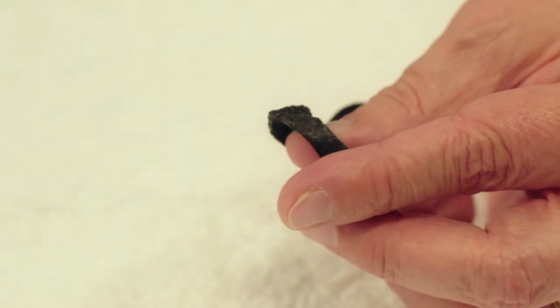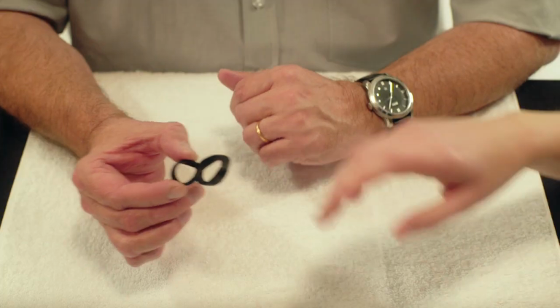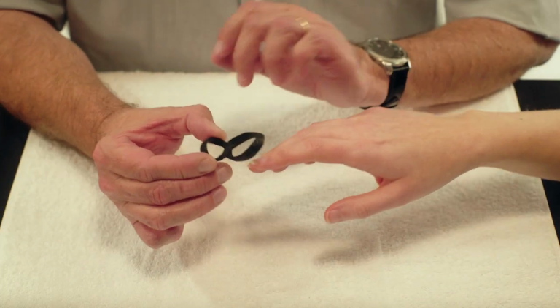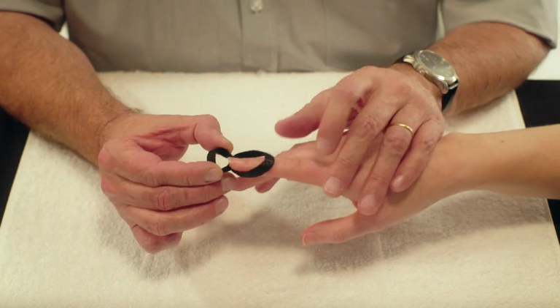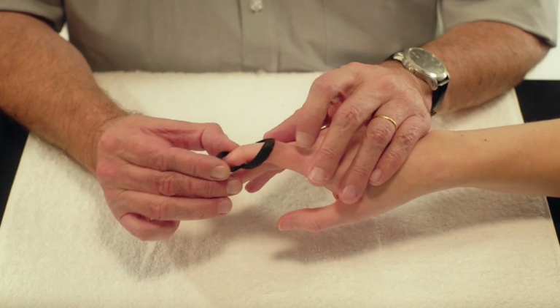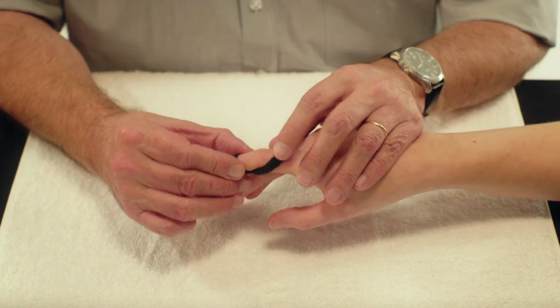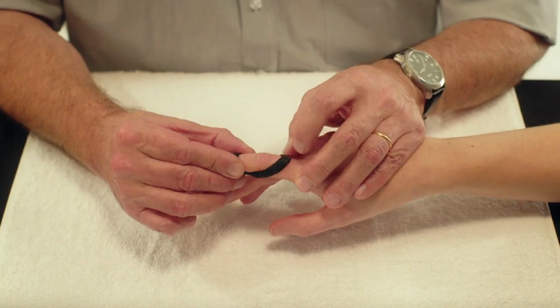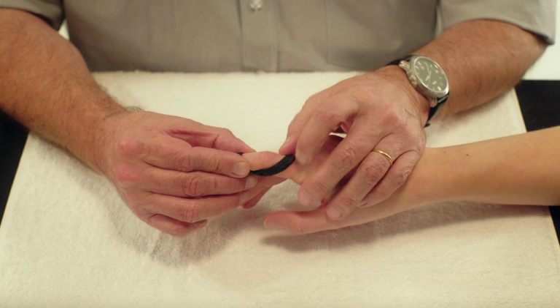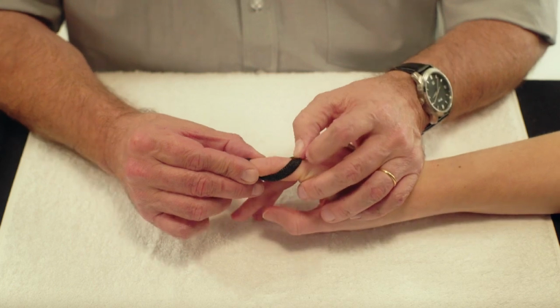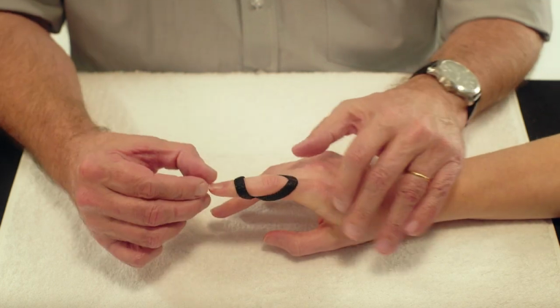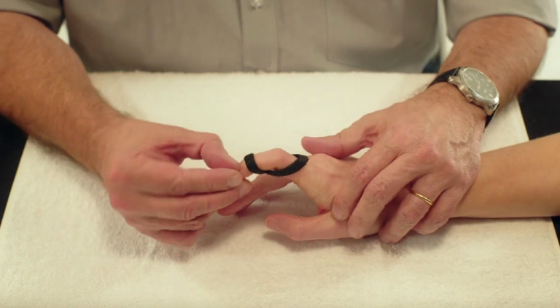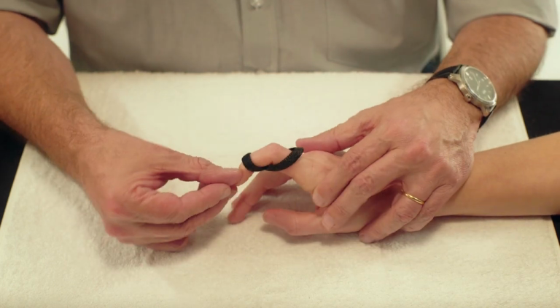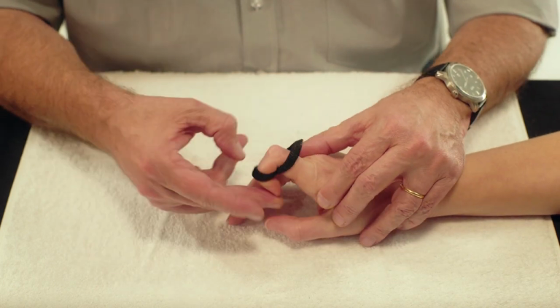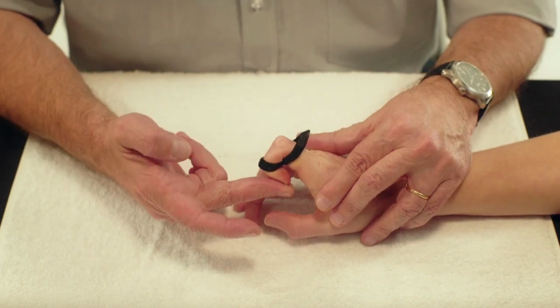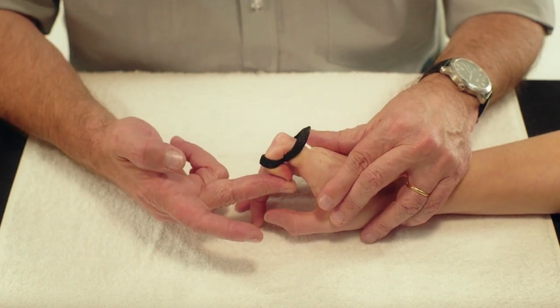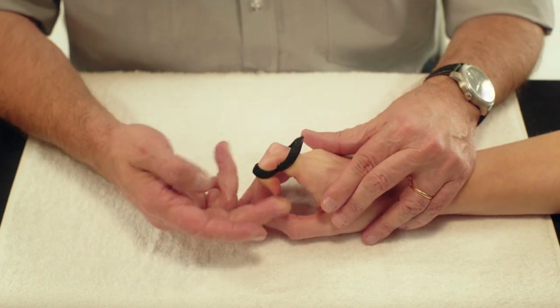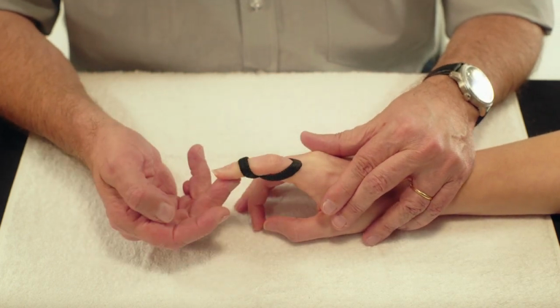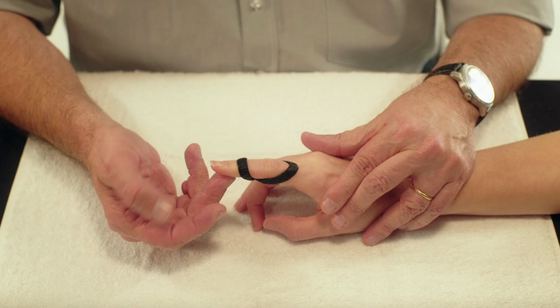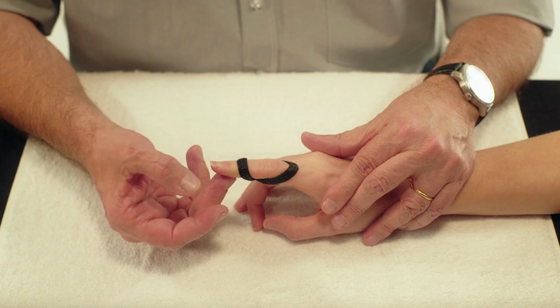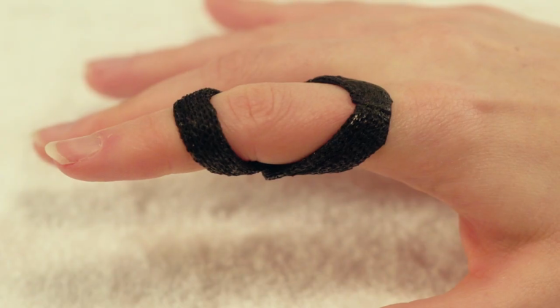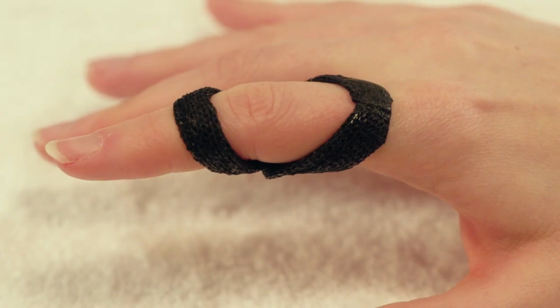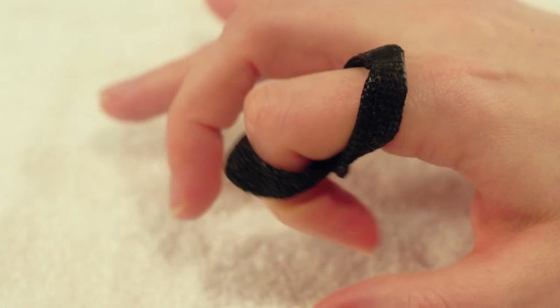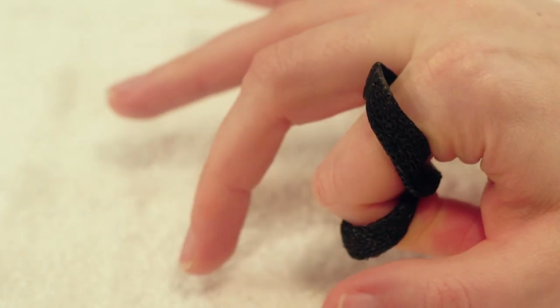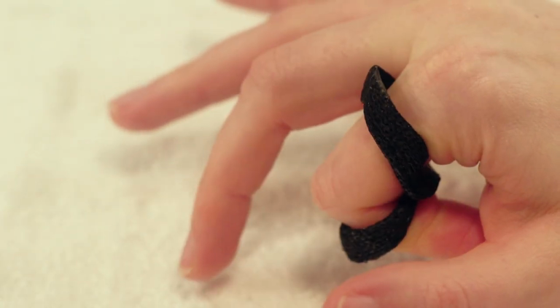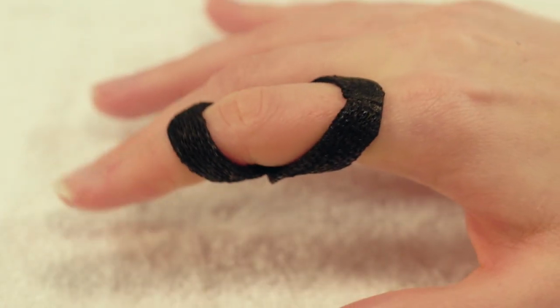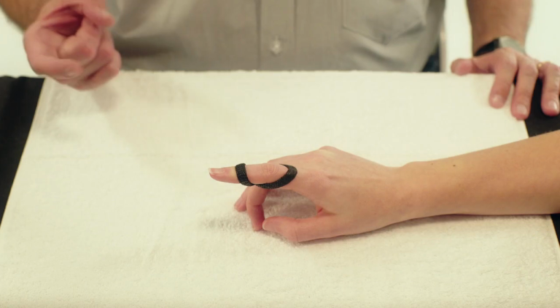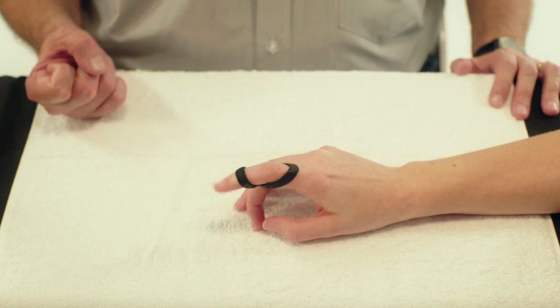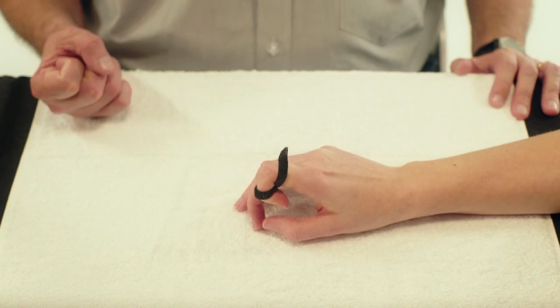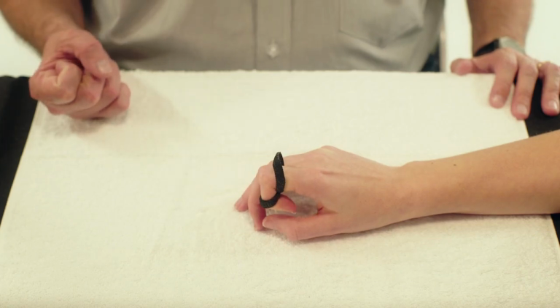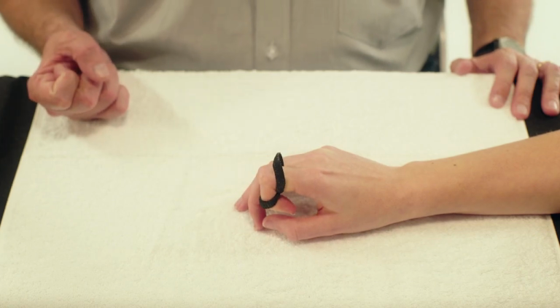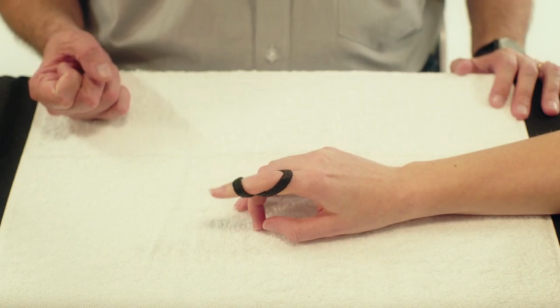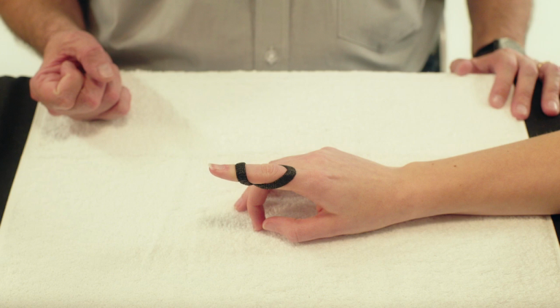The orthosis can now be fitted to the patient's finger. The orthosis will allow full flexion but prevent hyperextension of the PIP joint.